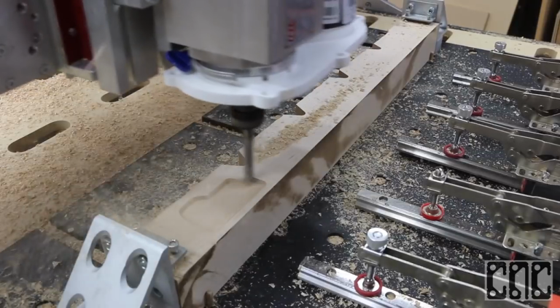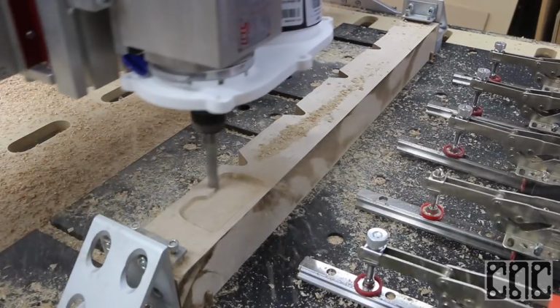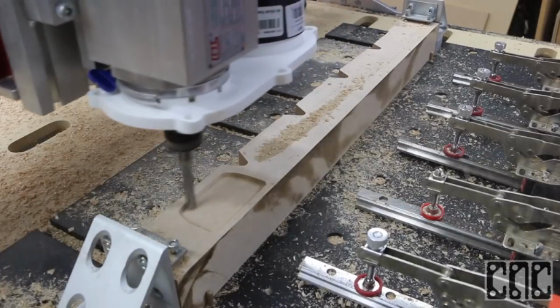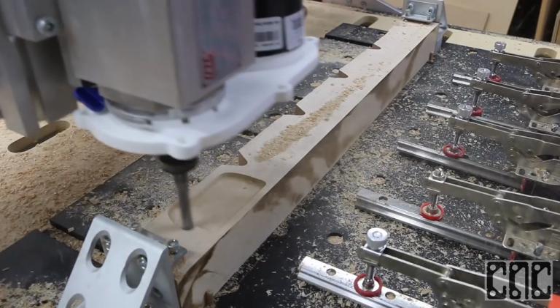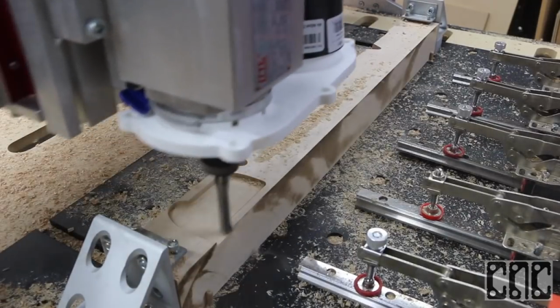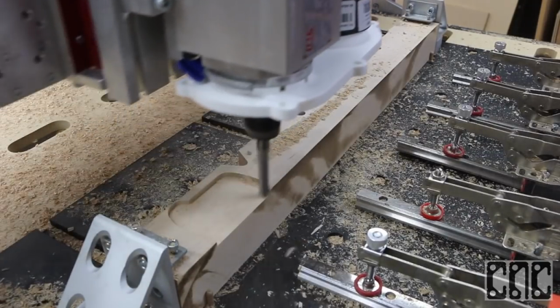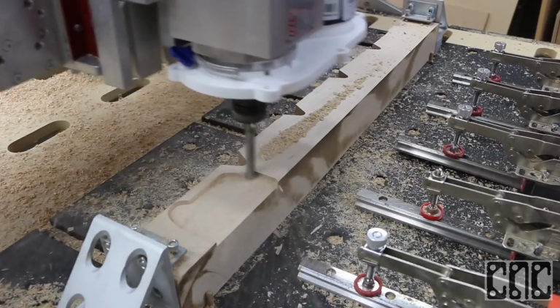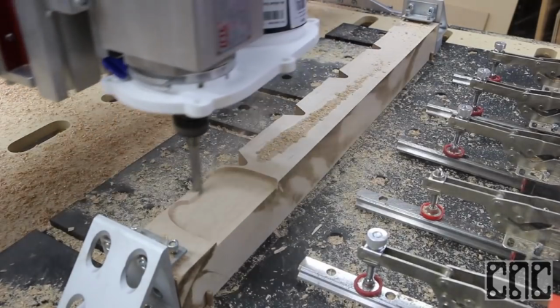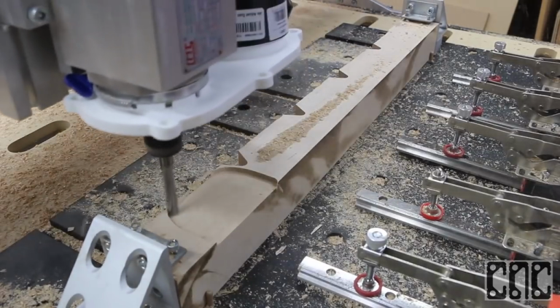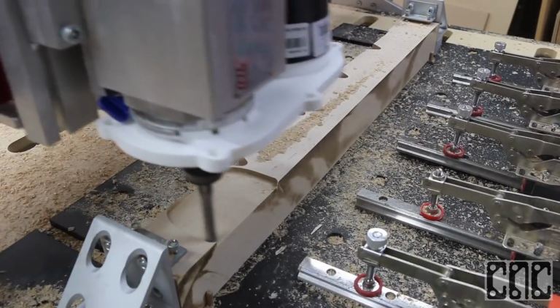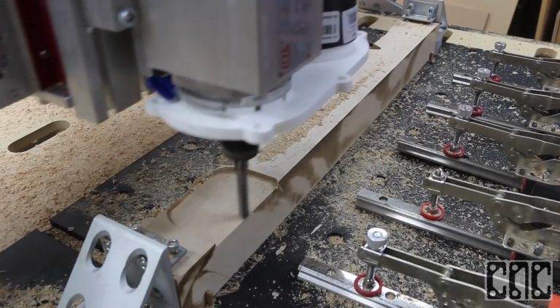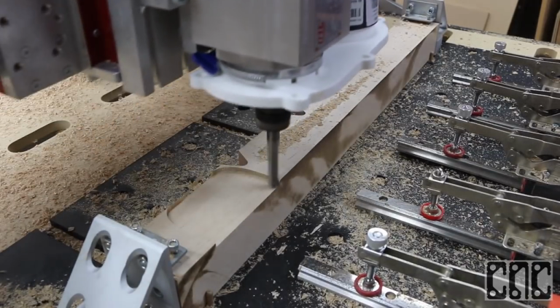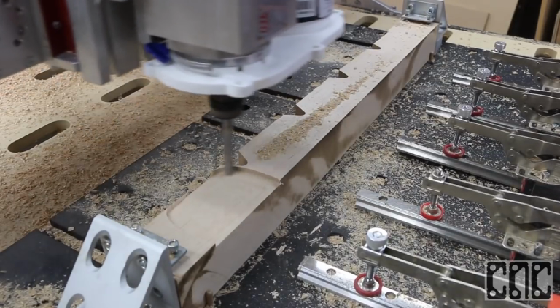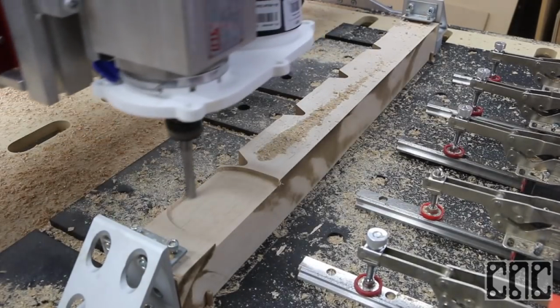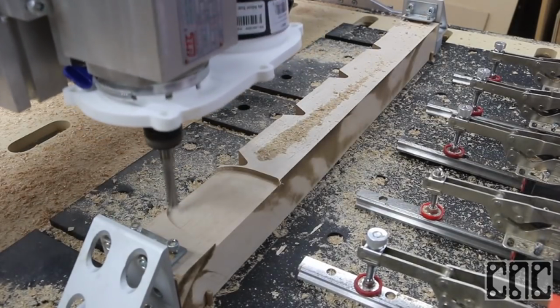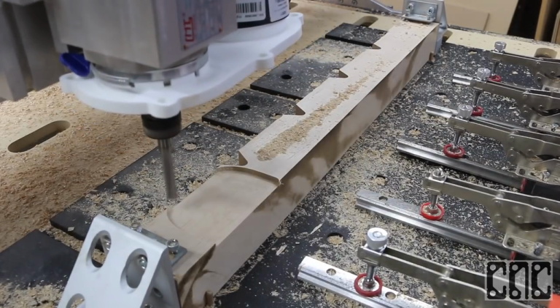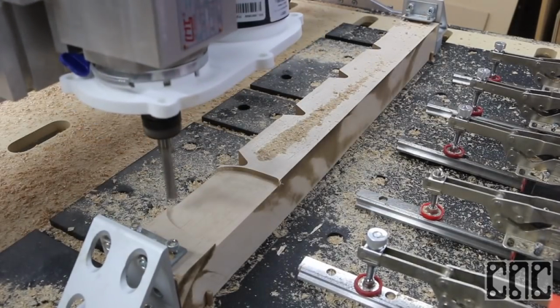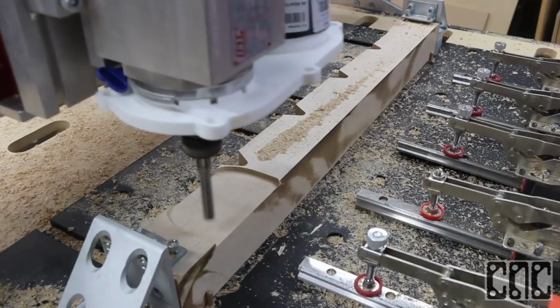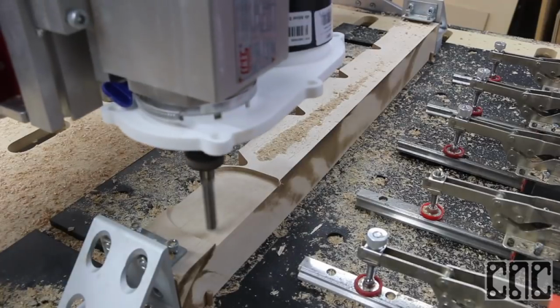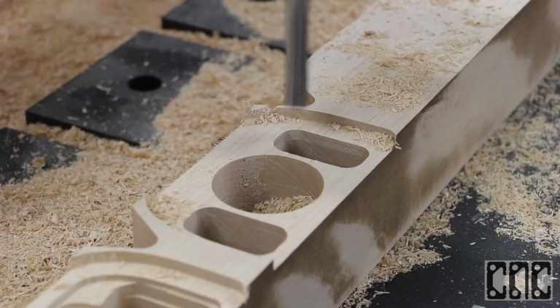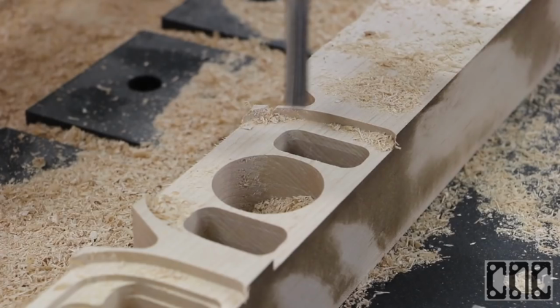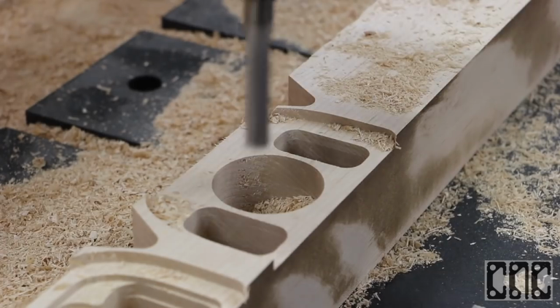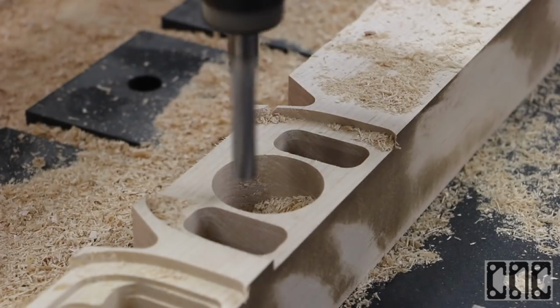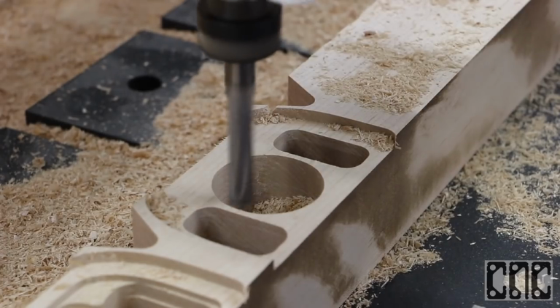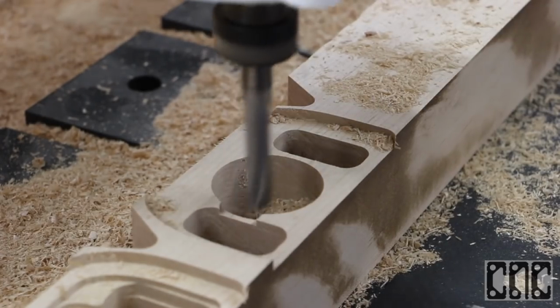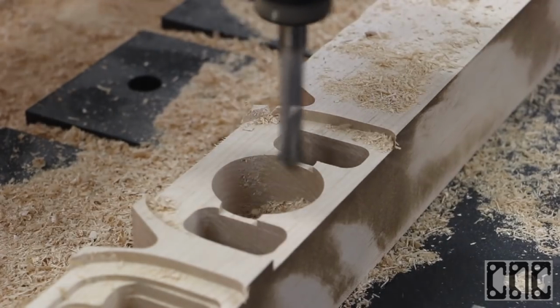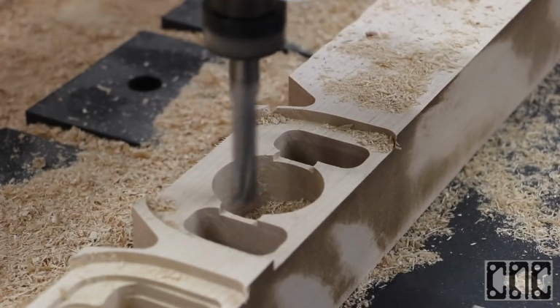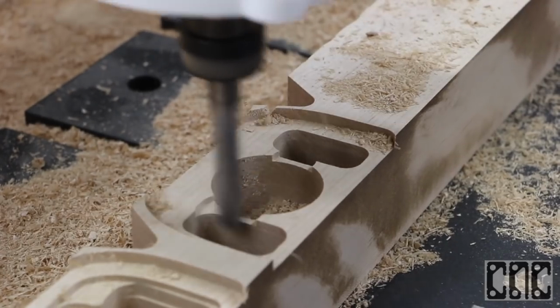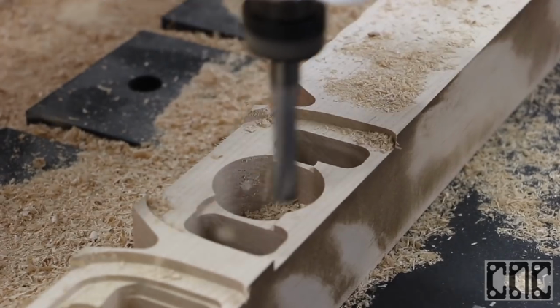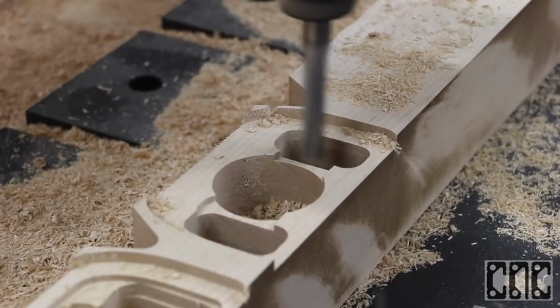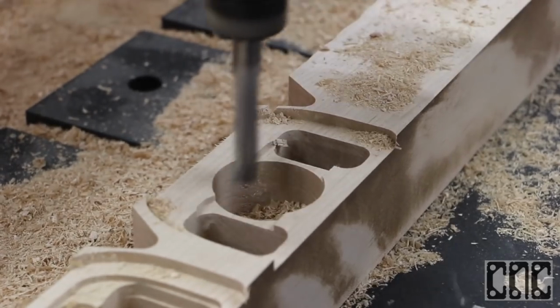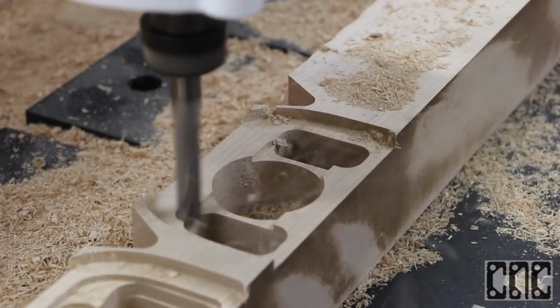The first phase of the program will create the top and interior features for each of the five speaker bodies, including the wire passages and recessed features, before facing the top and bottom faces.